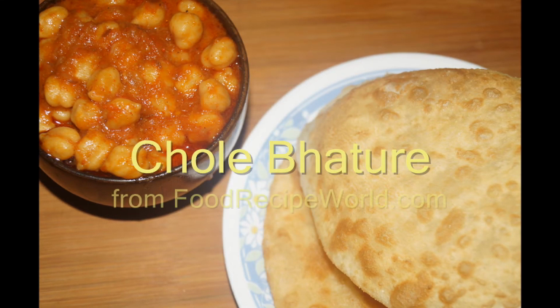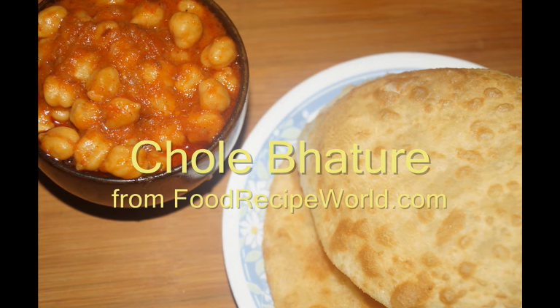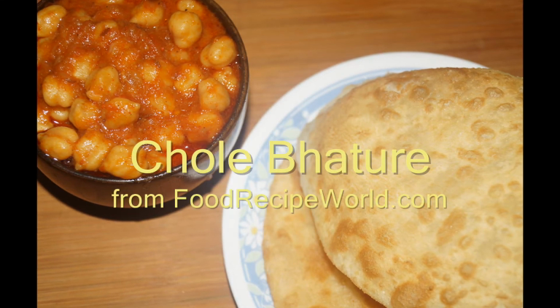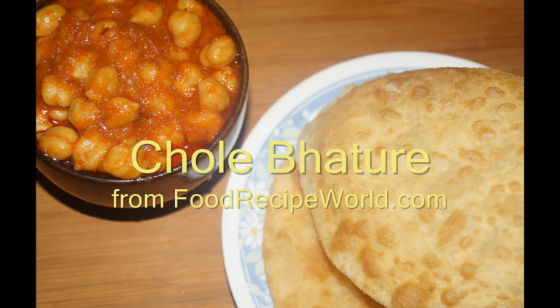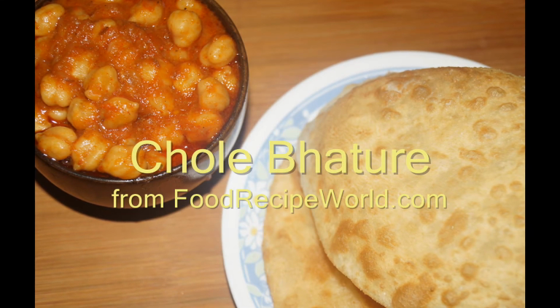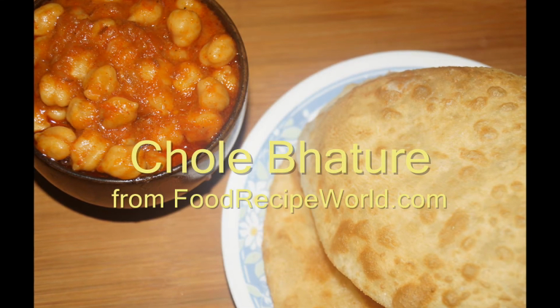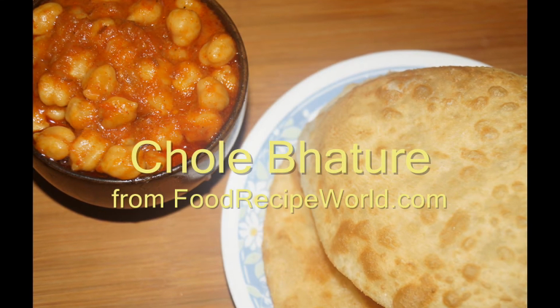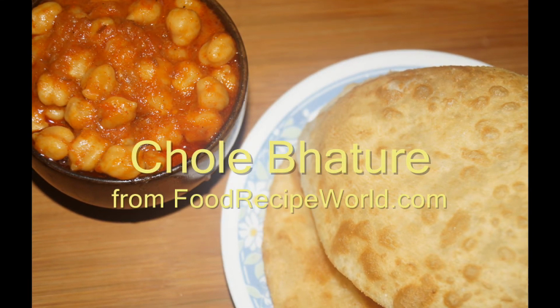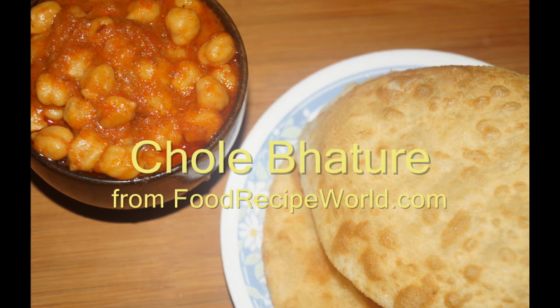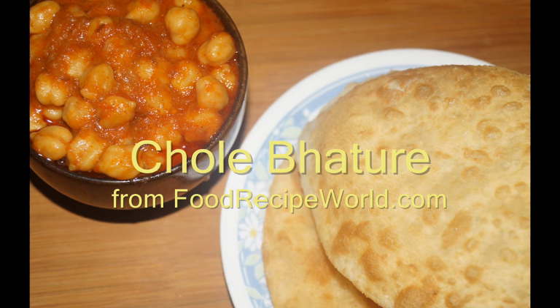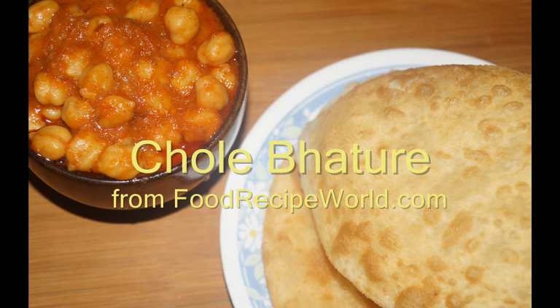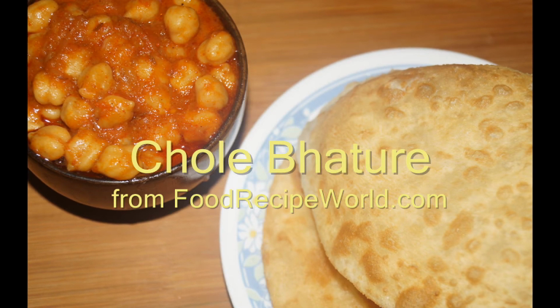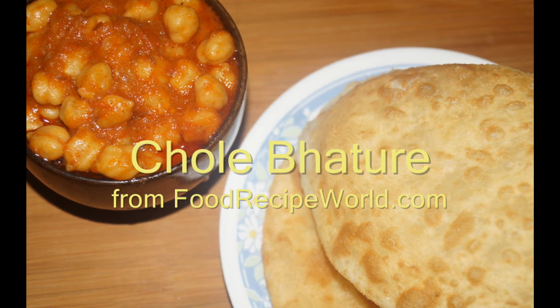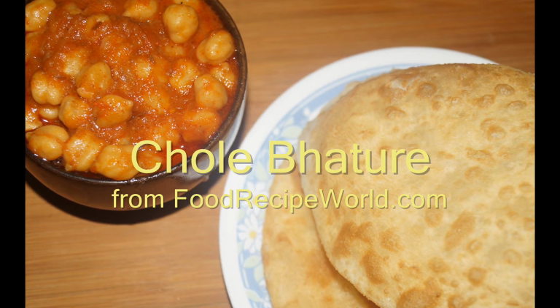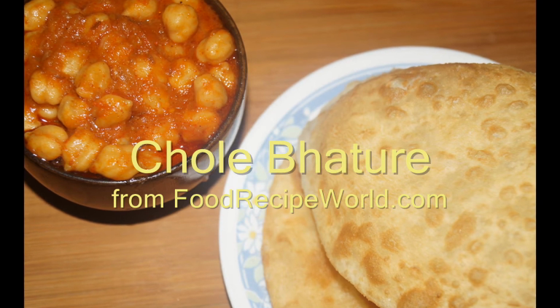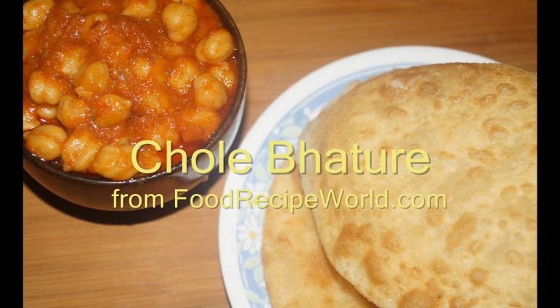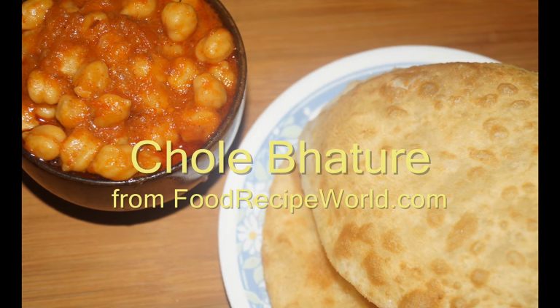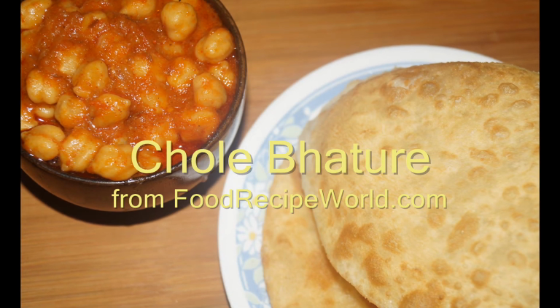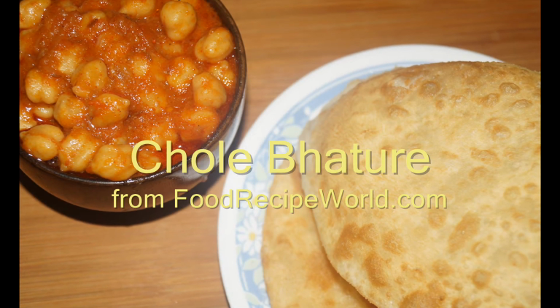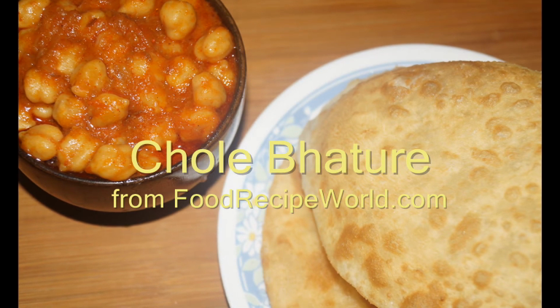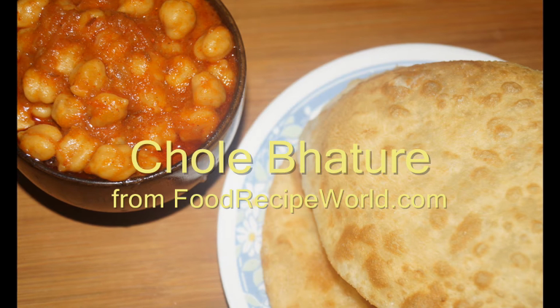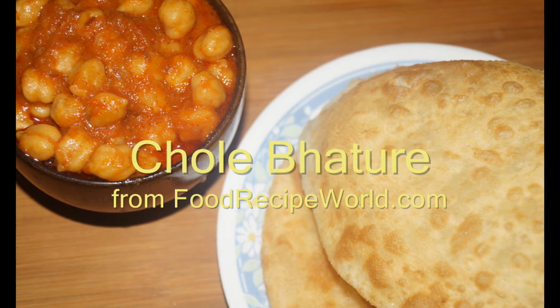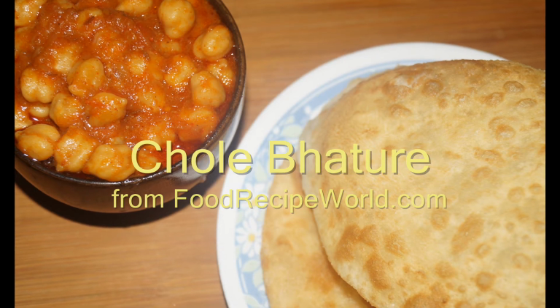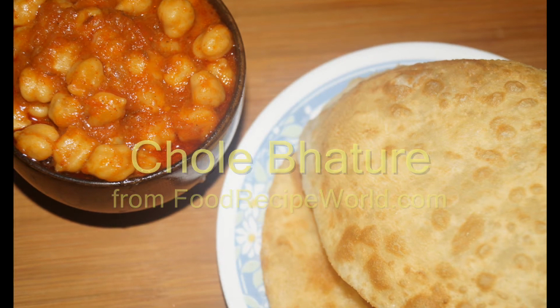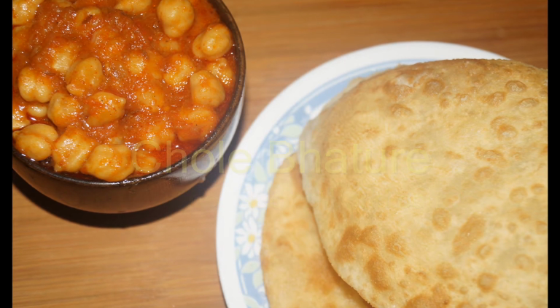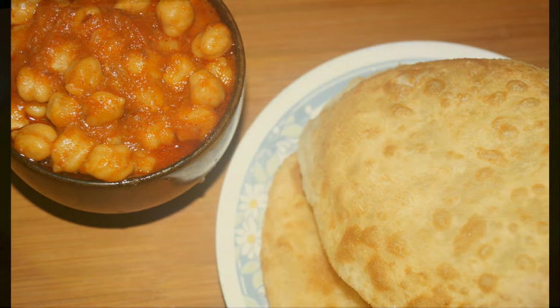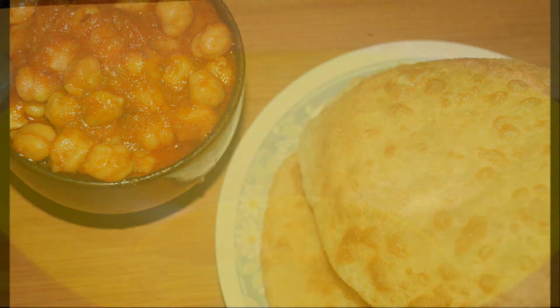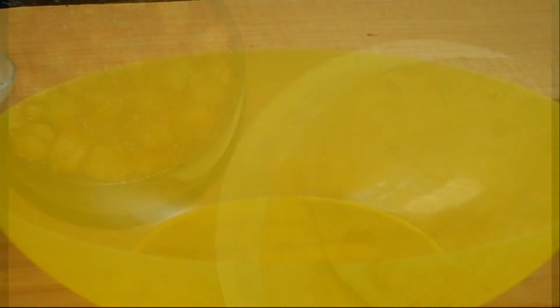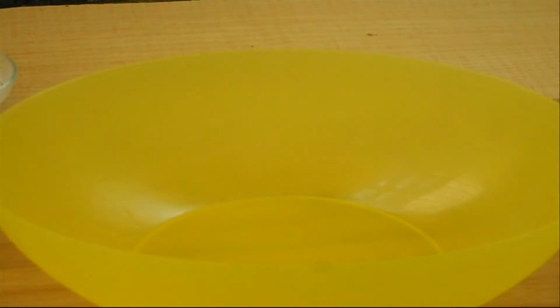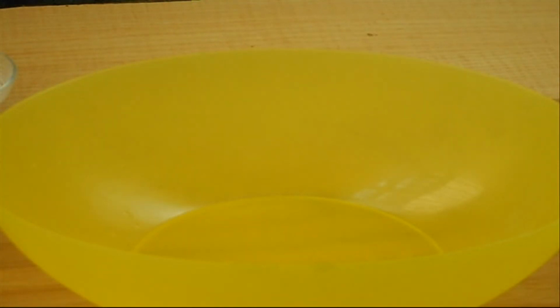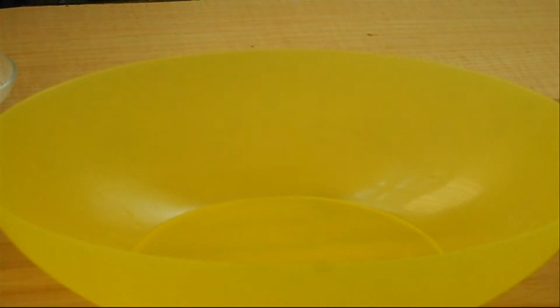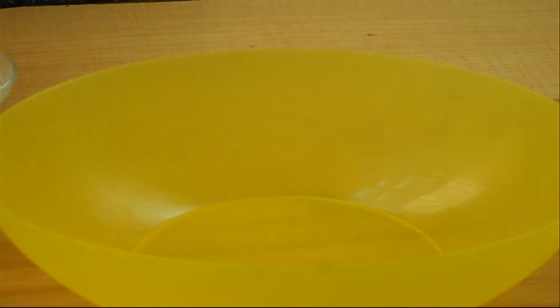Welcome to foodrecipeworld.com. Today we are going to prepare Punjabi special Chole Bhature. Chole Bhature is actually a combination of two recipes — one is Bhature and another one is Chole Masala.